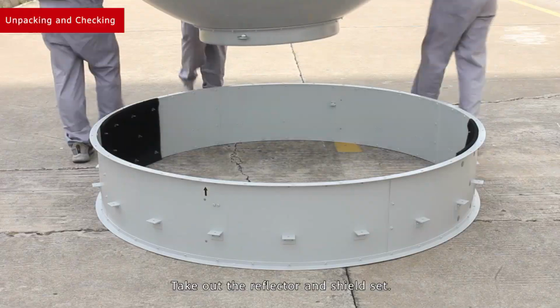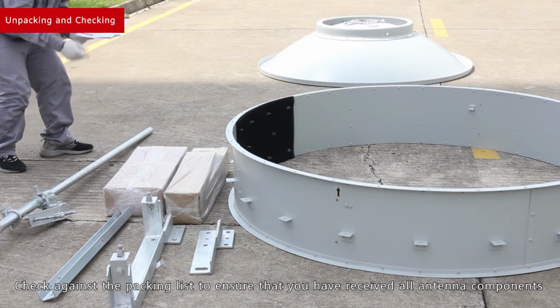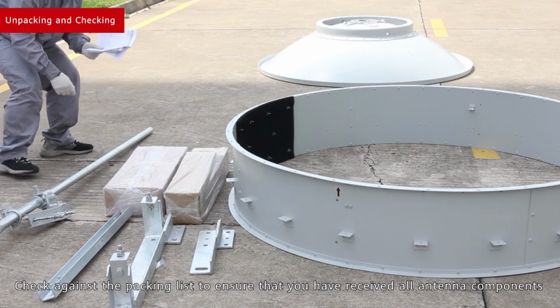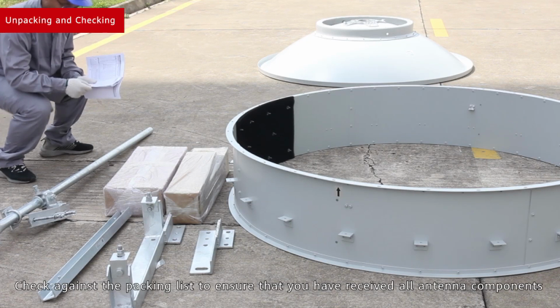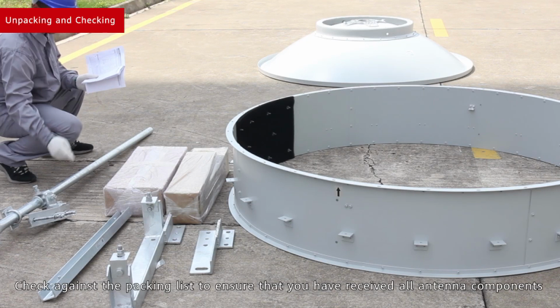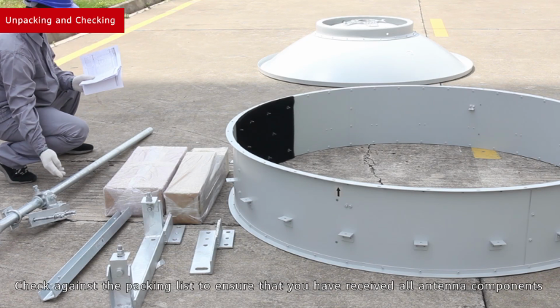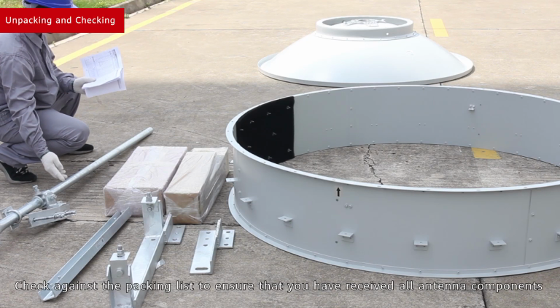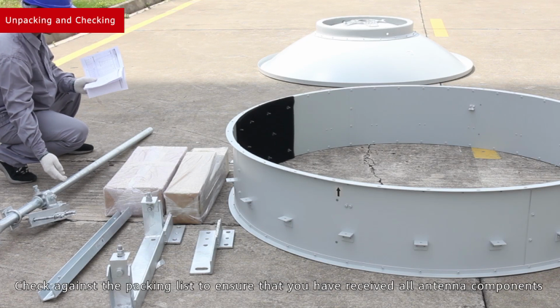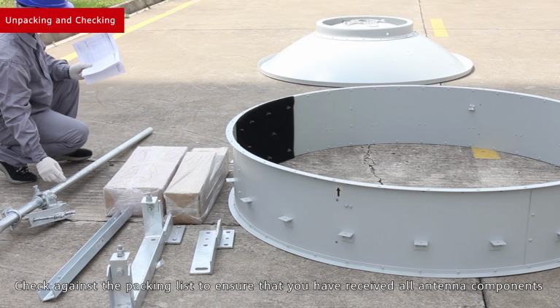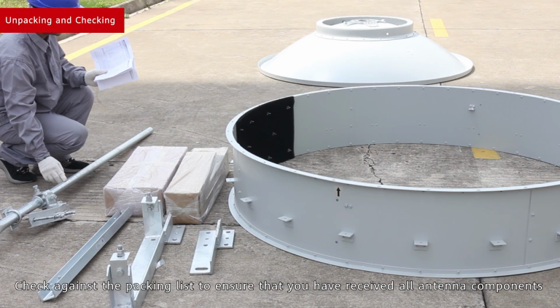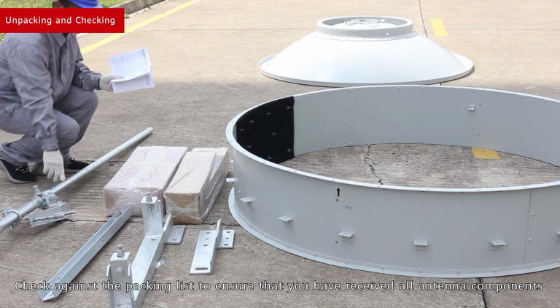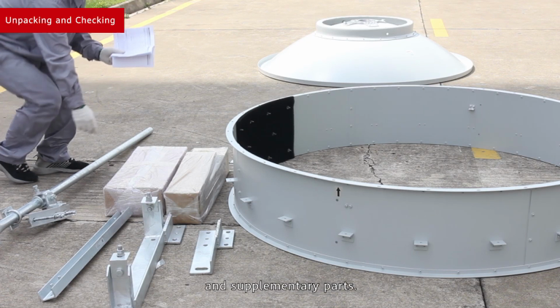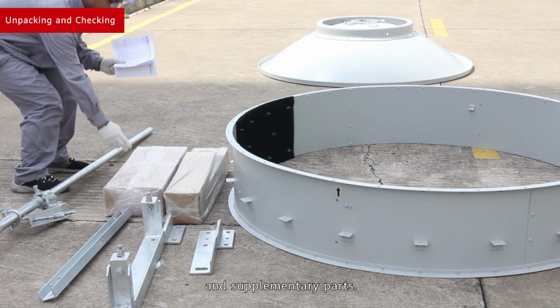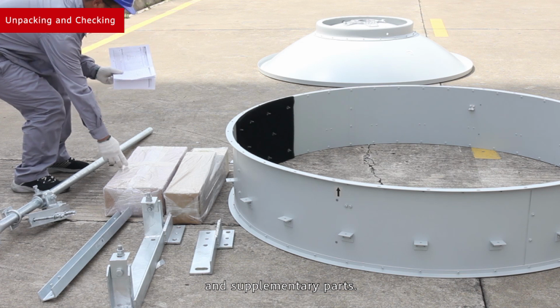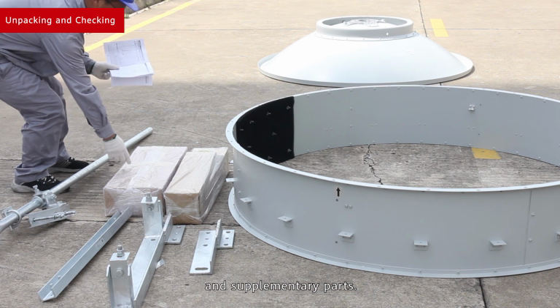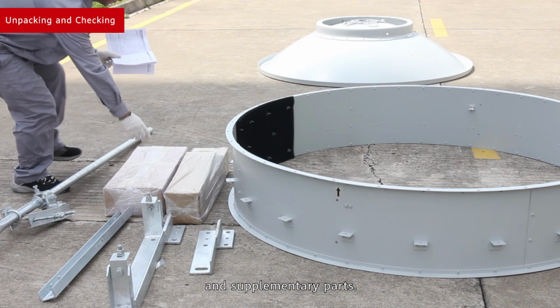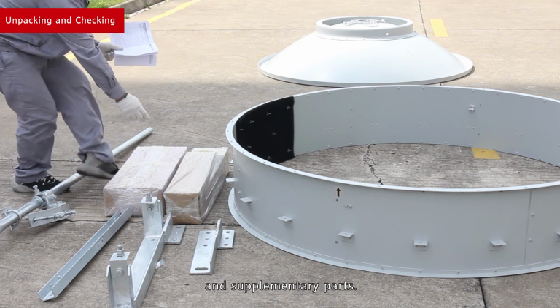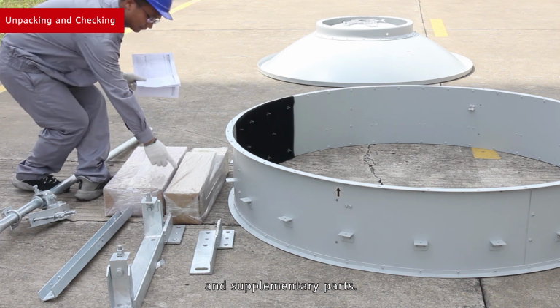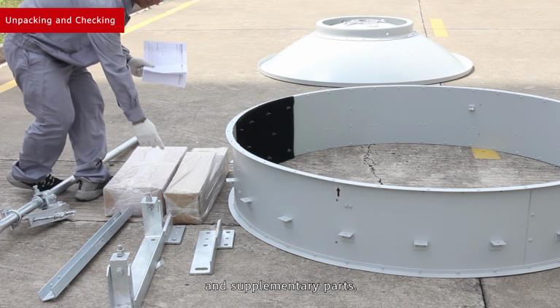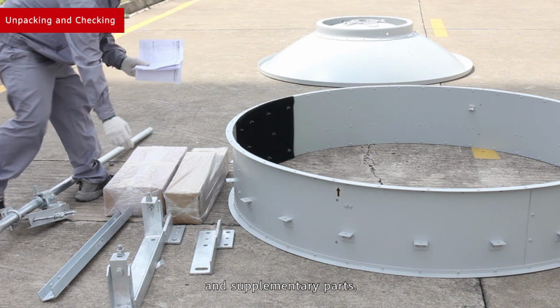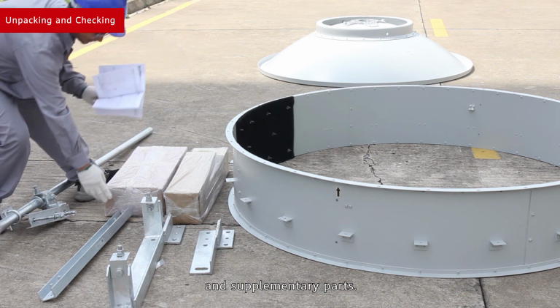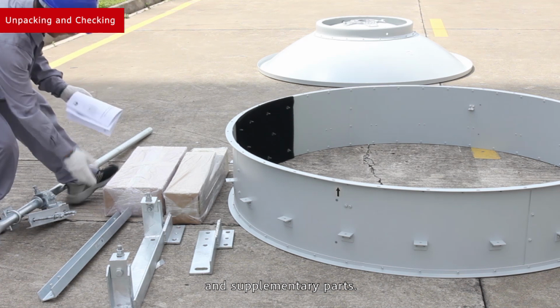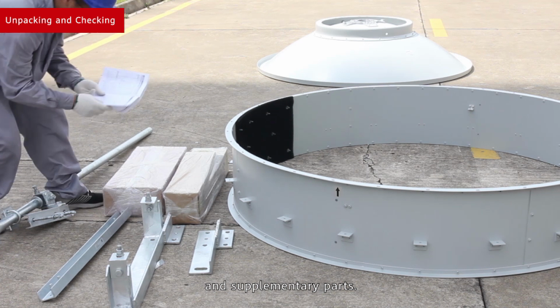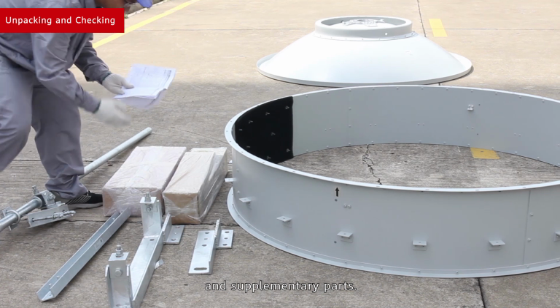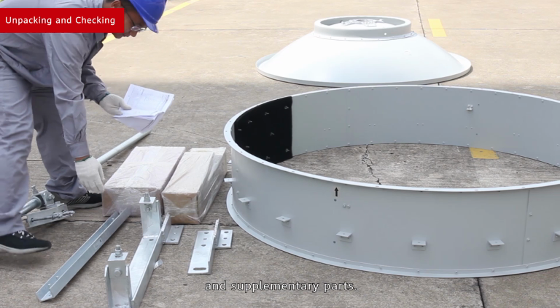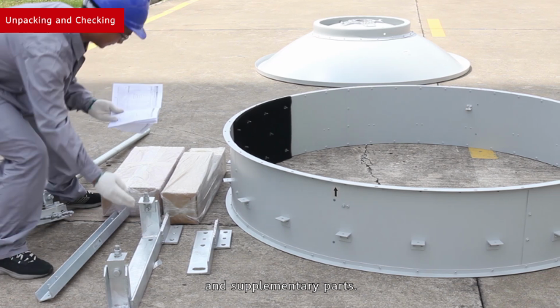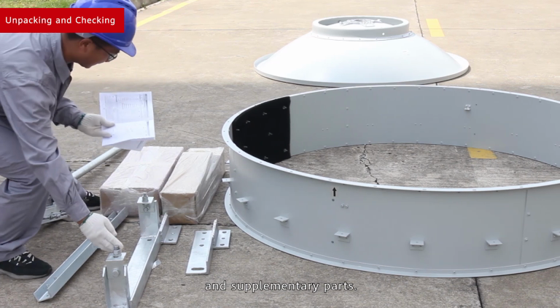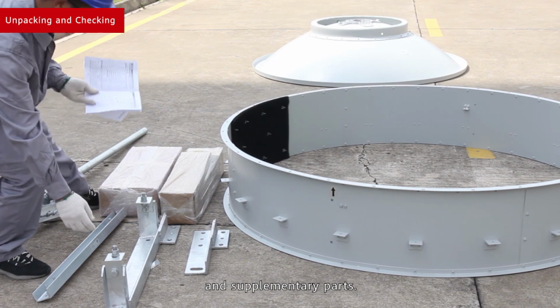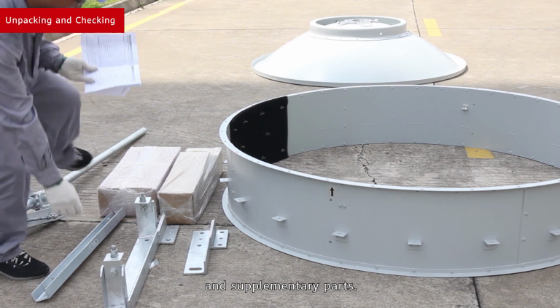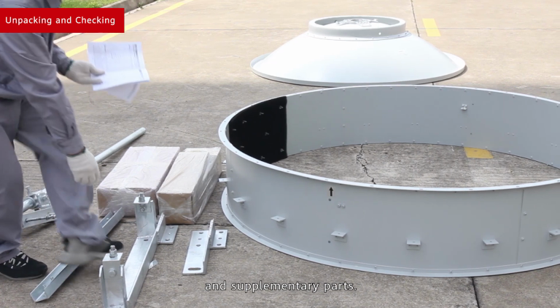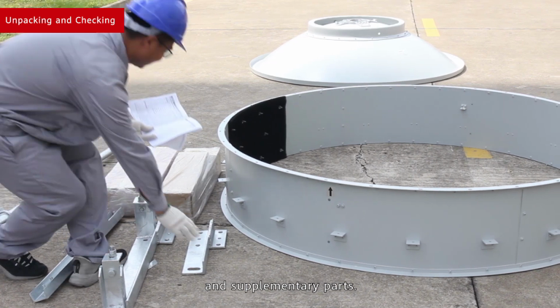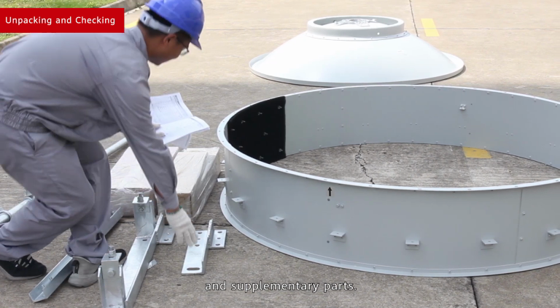Check against the packing list to ensure that you have received all antenna components and supplementary parts.